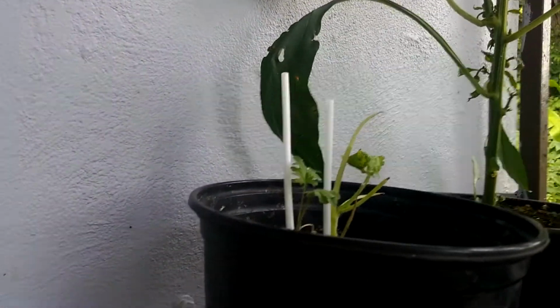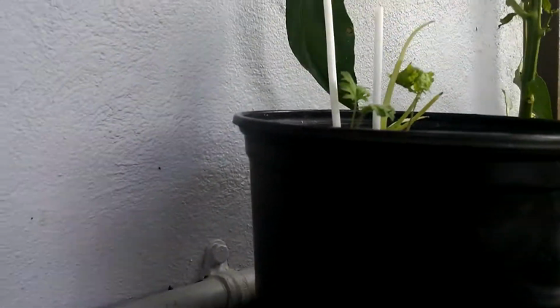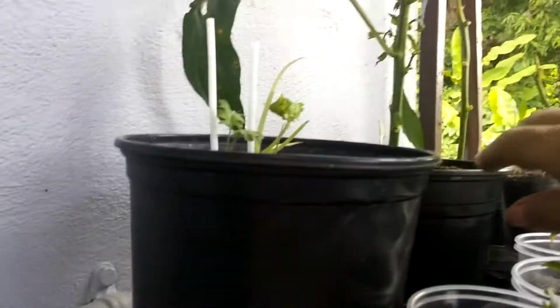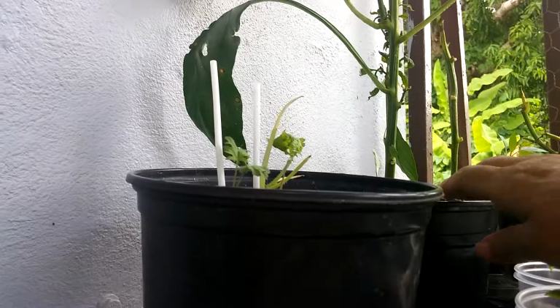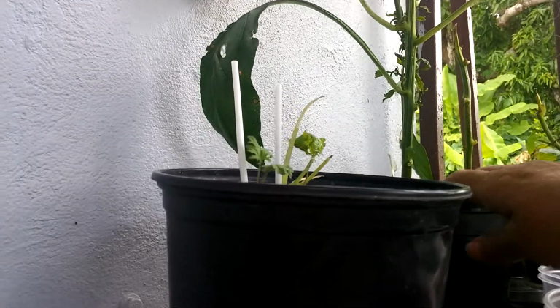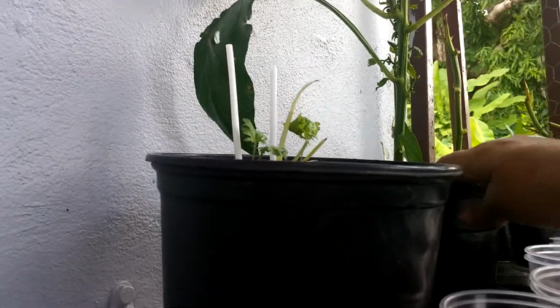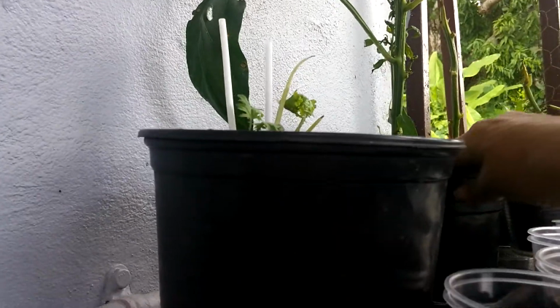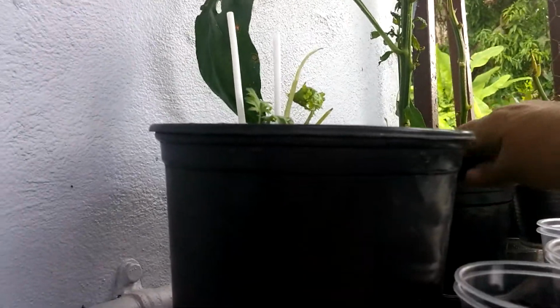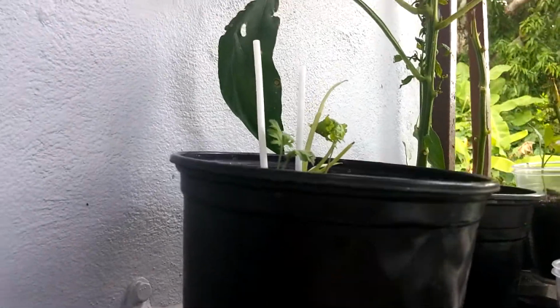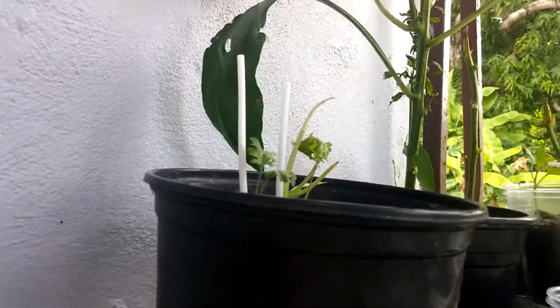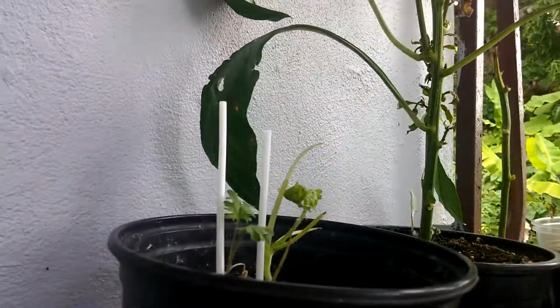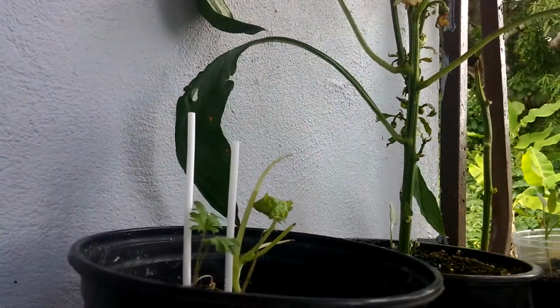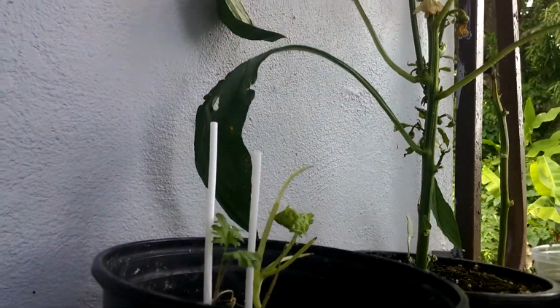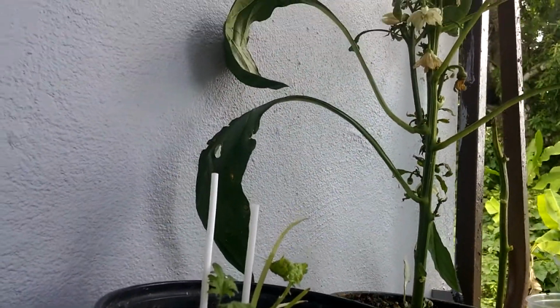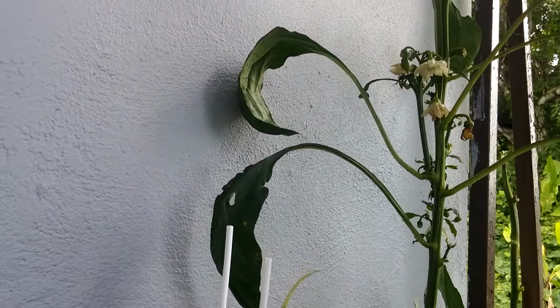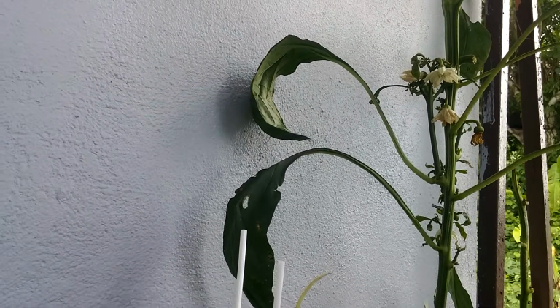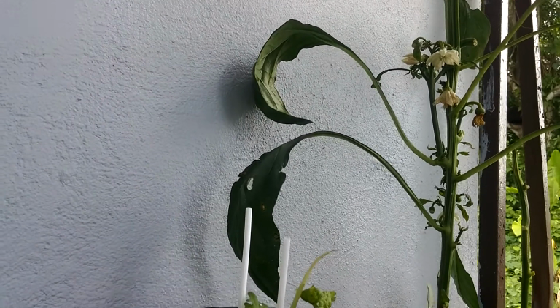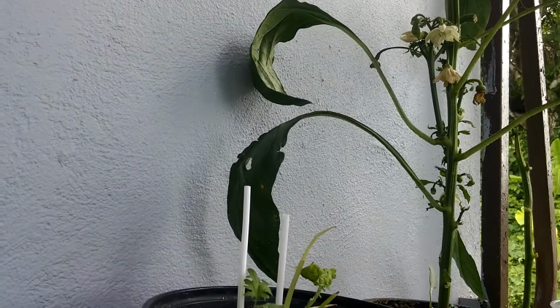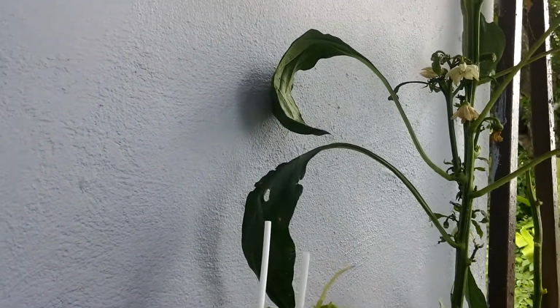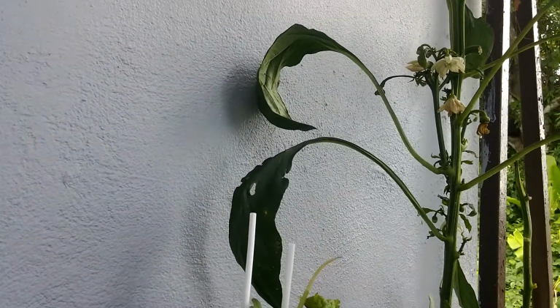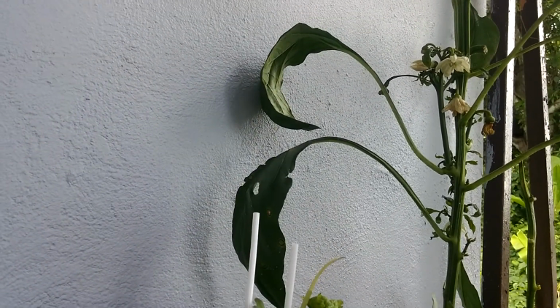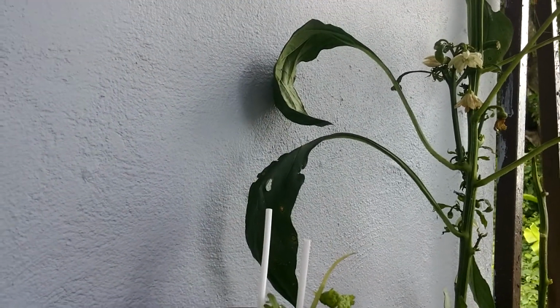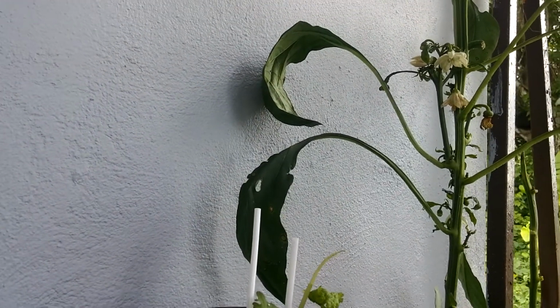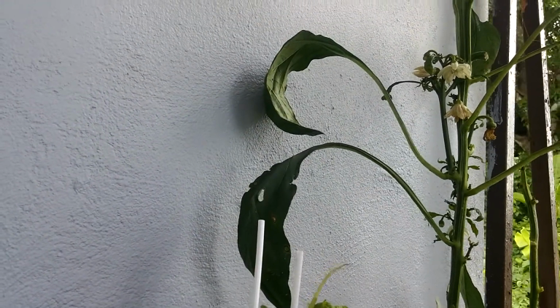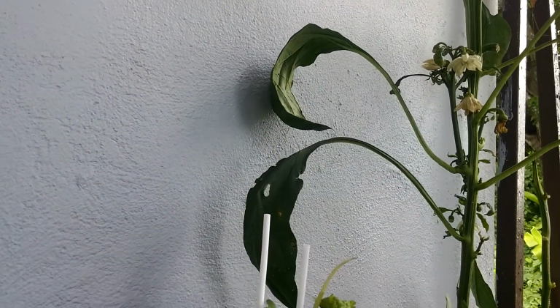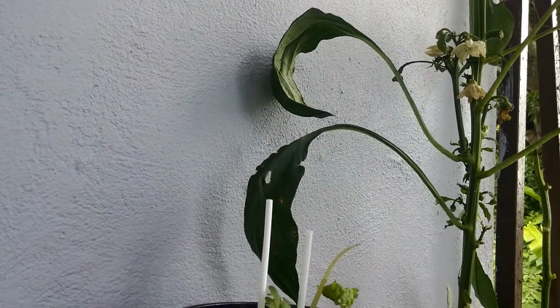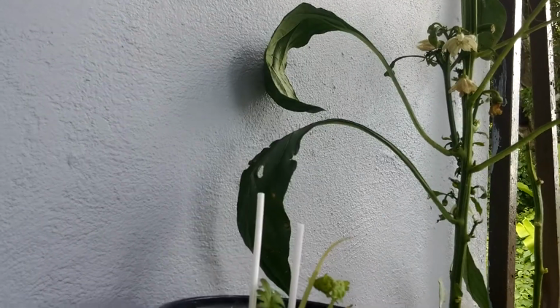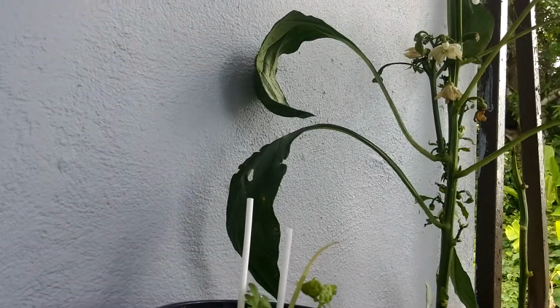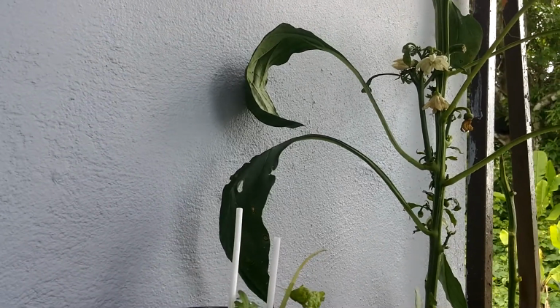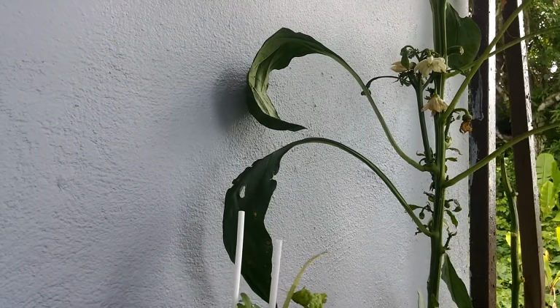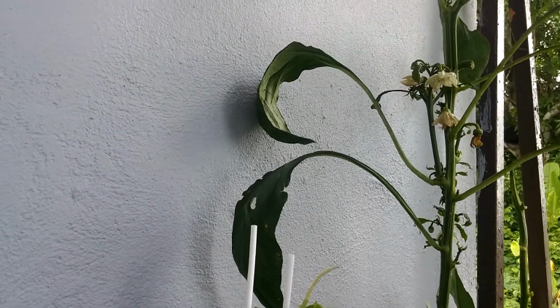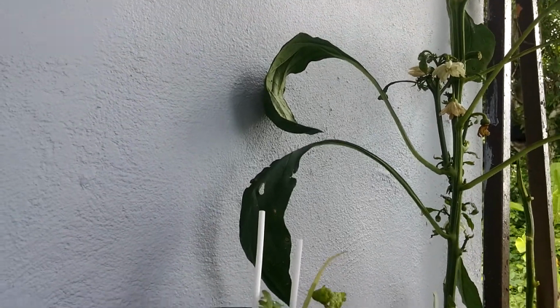Today it's time to give it water. It's kind of dry. I don't want the flowers to fall. So today I give it water. I'm giving it one day yes, one day no. I don't want to overwater it and I don't want to underwater it.